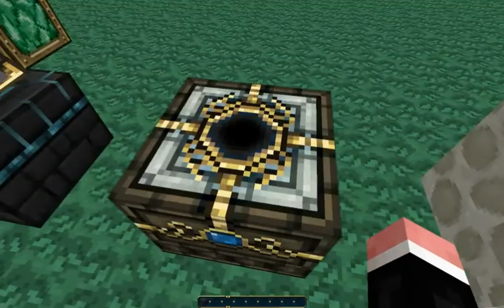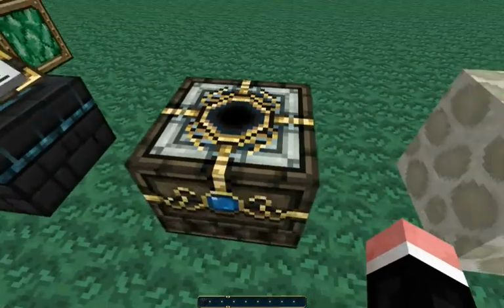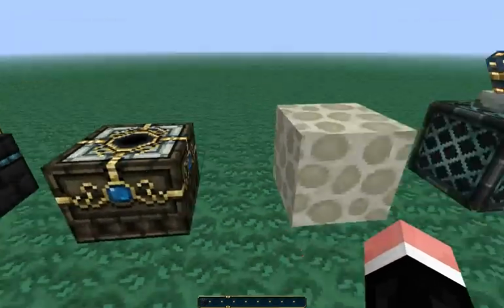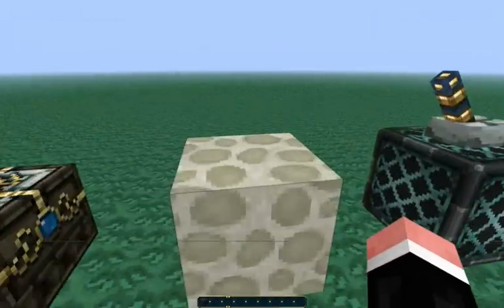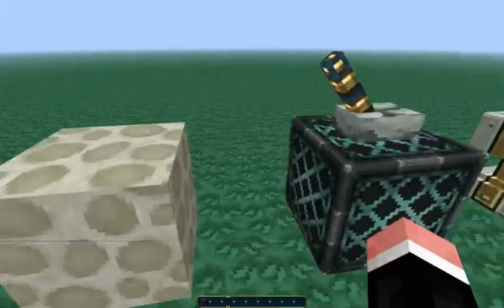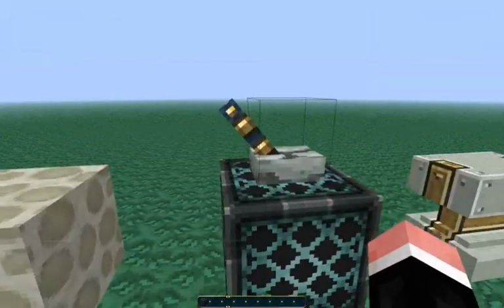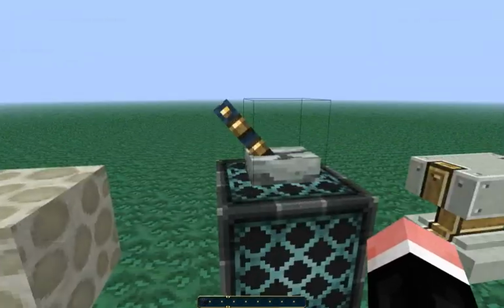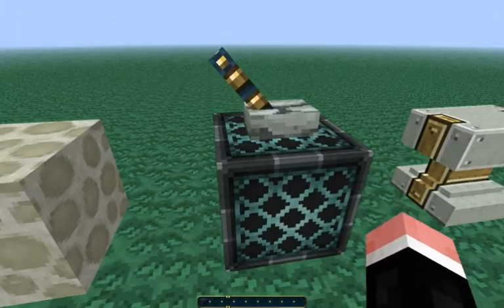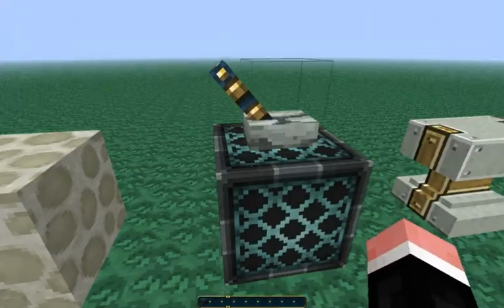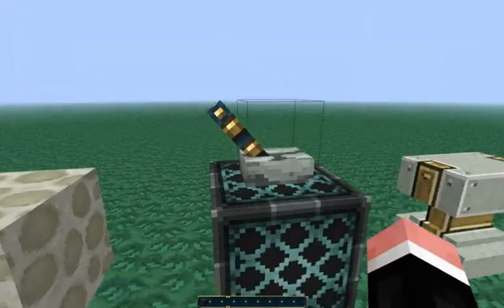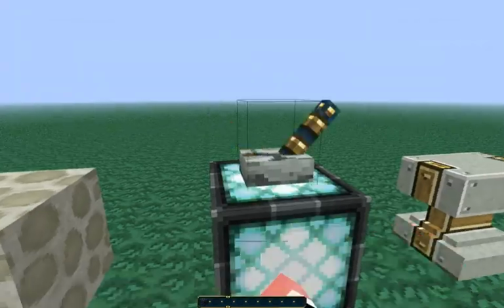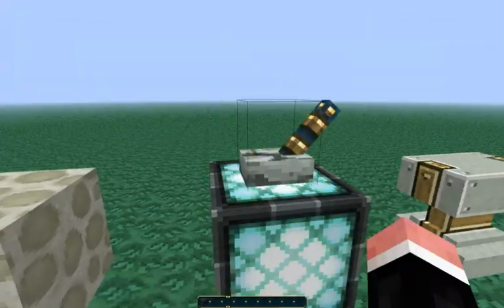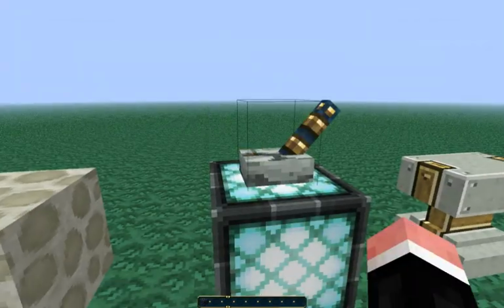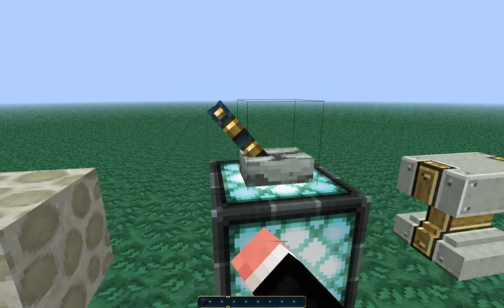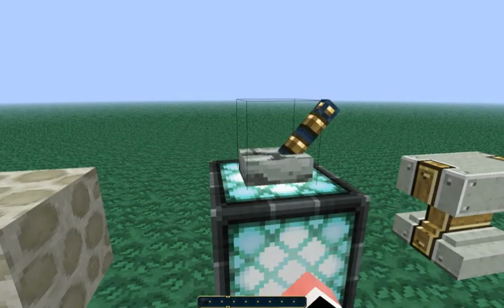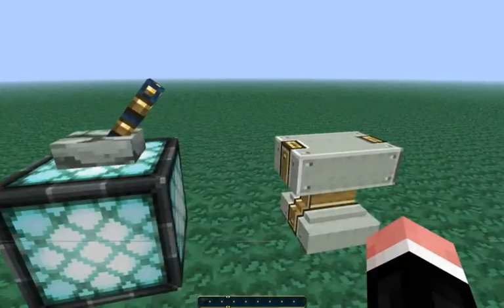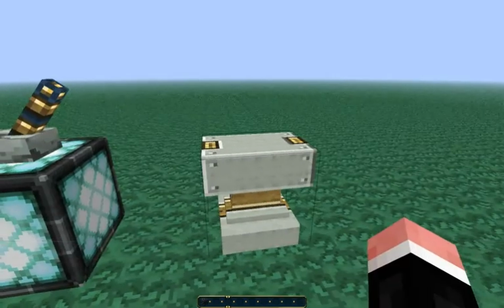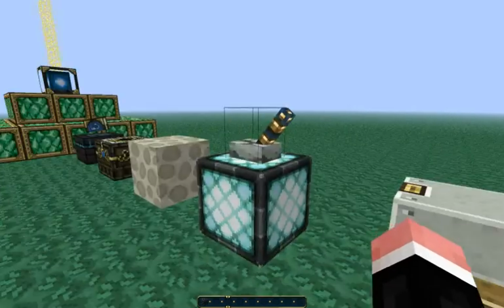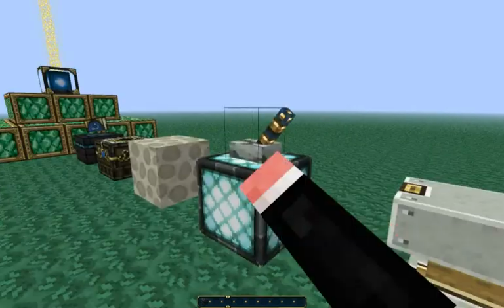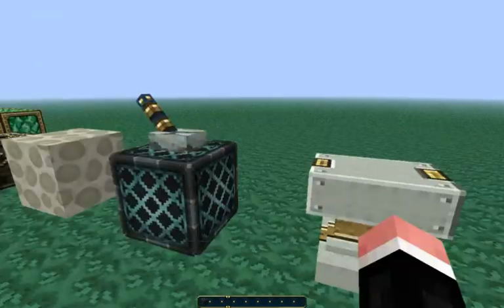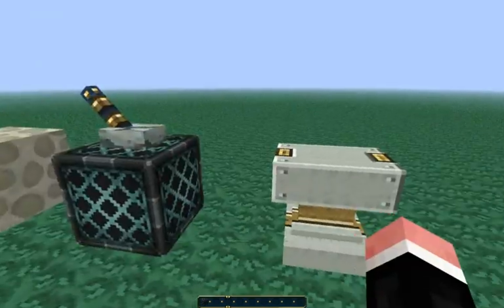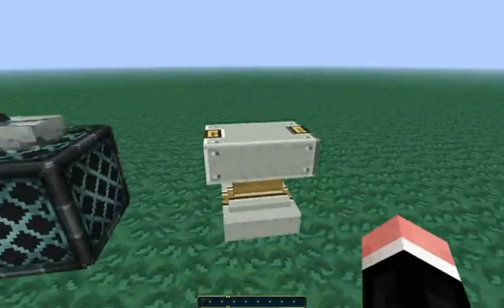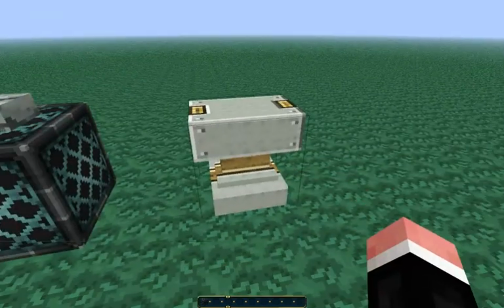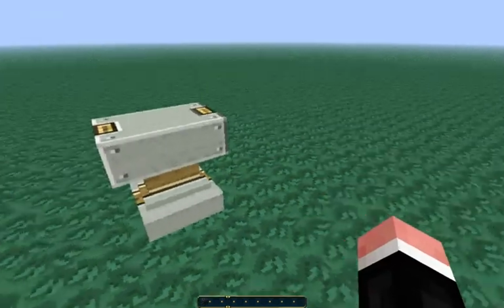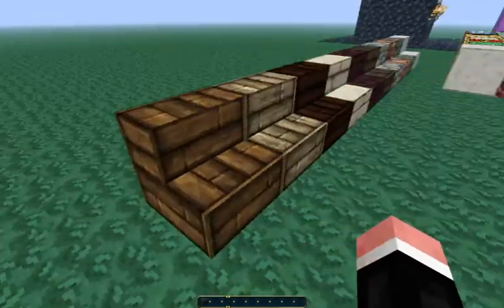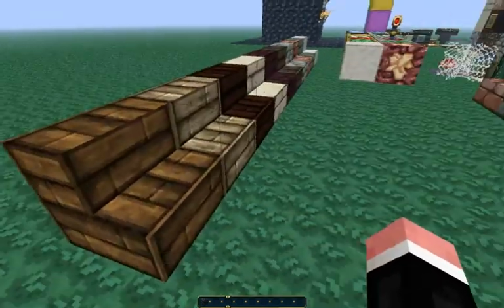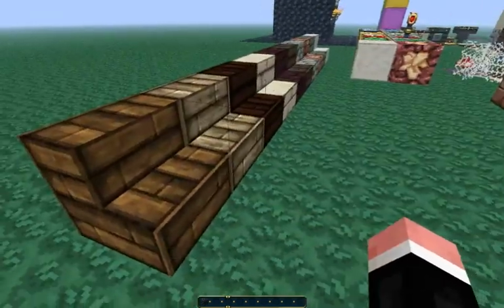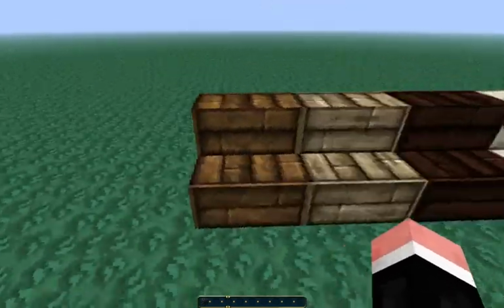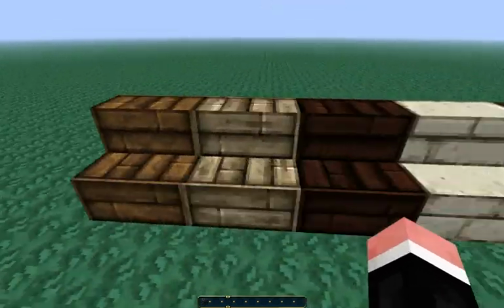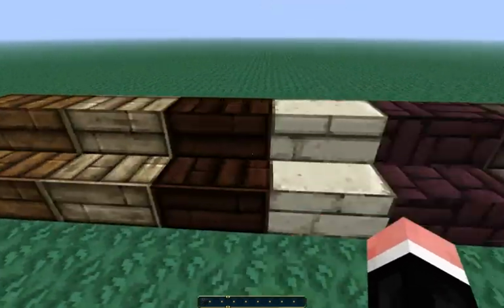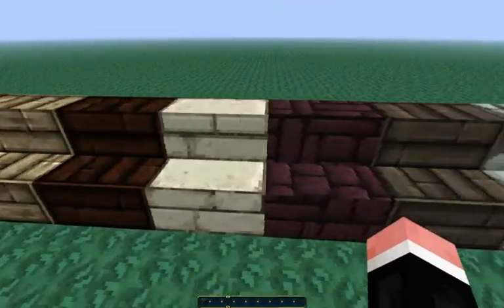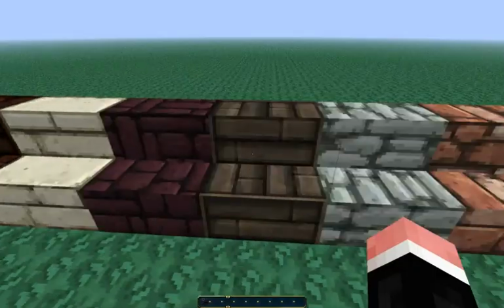The end portal frame. End stone. Redstone lamp — on, off. Anvil. All the different types of stairs.